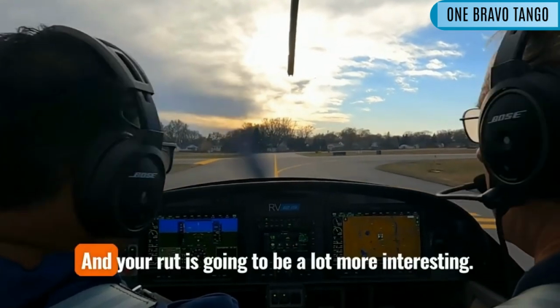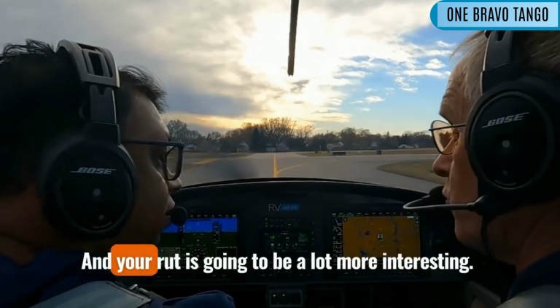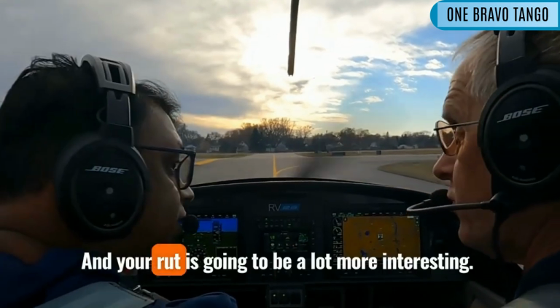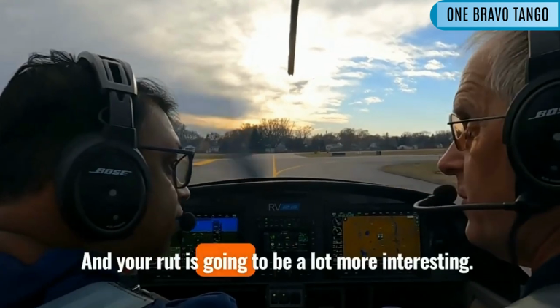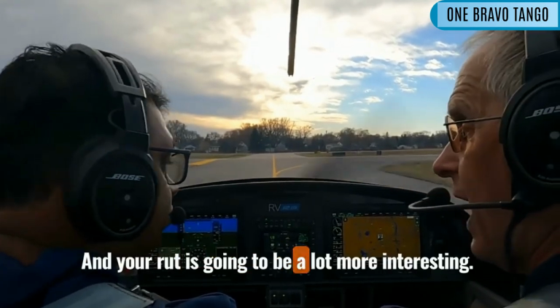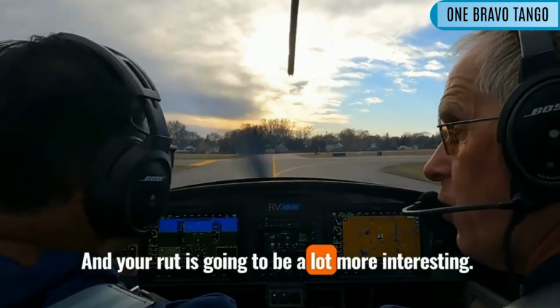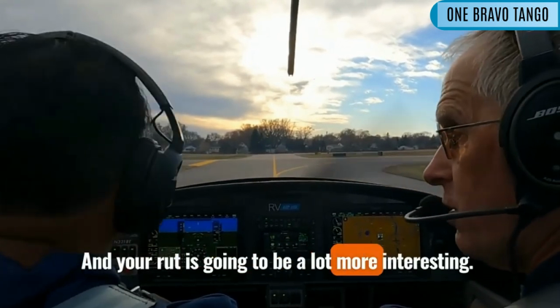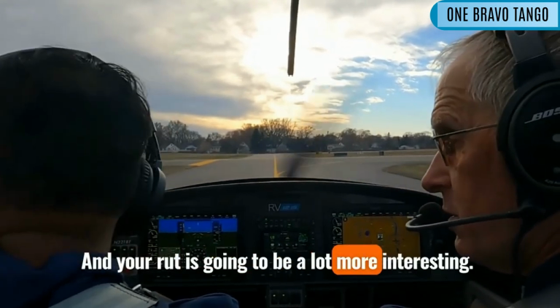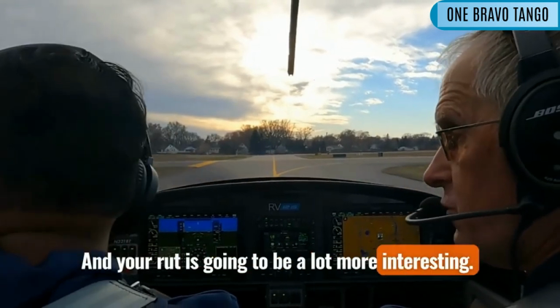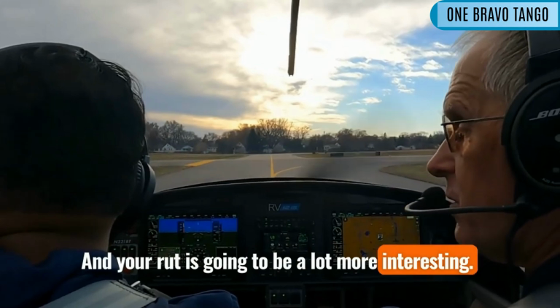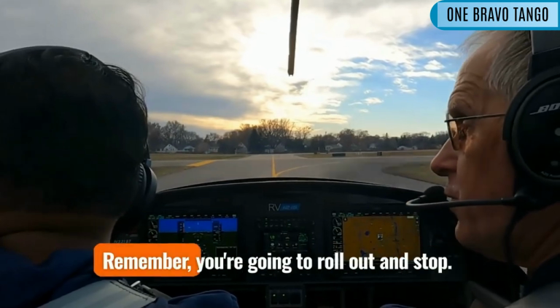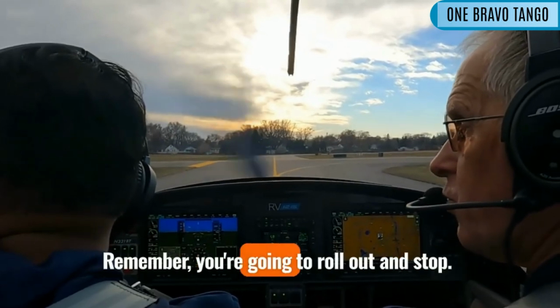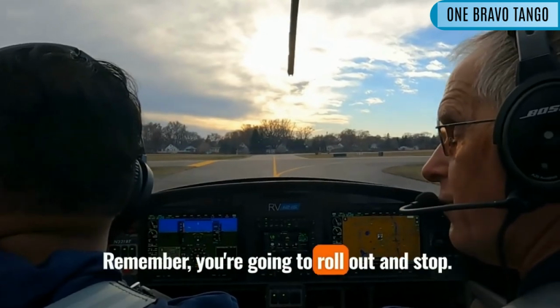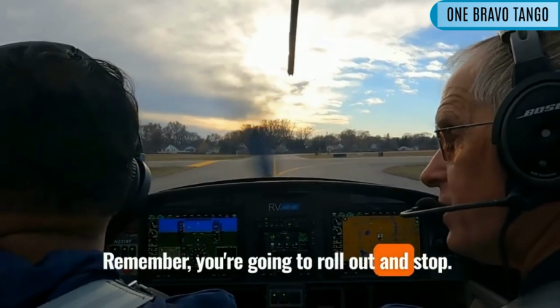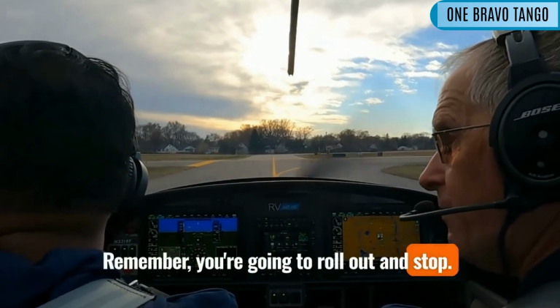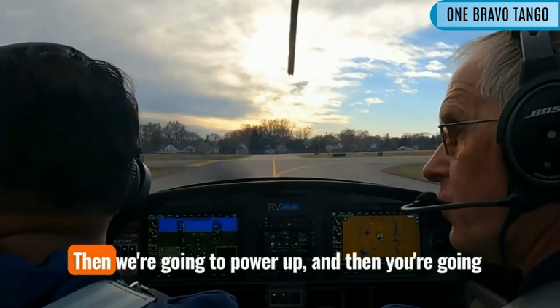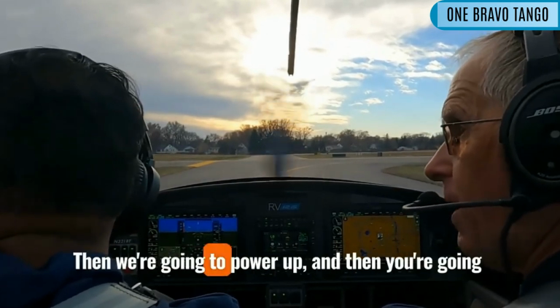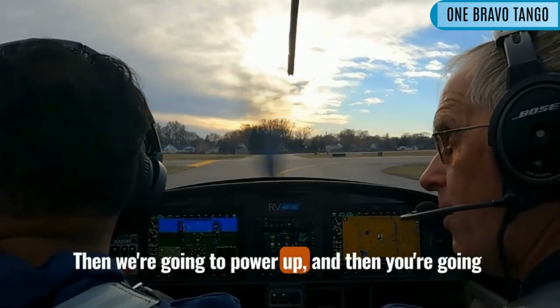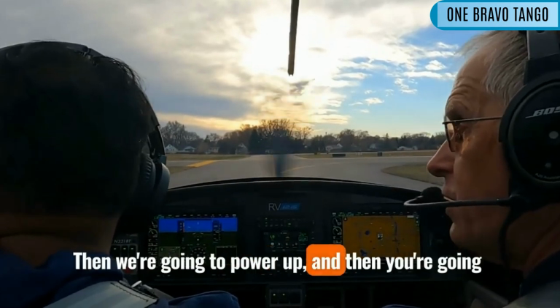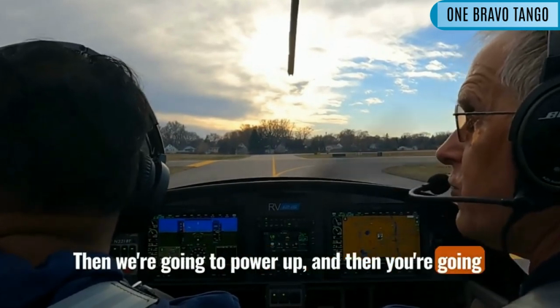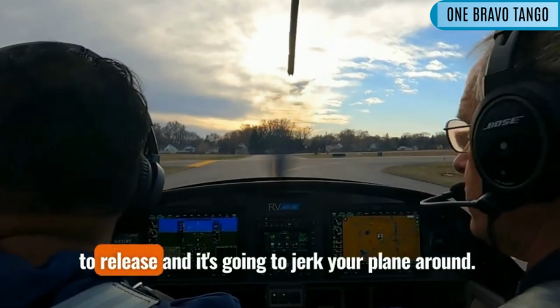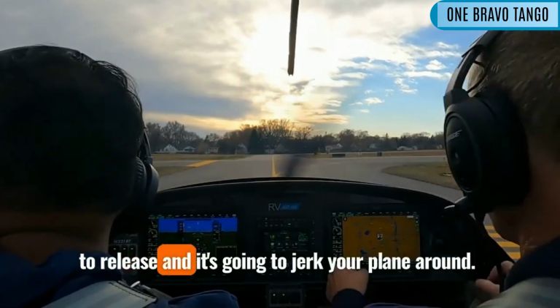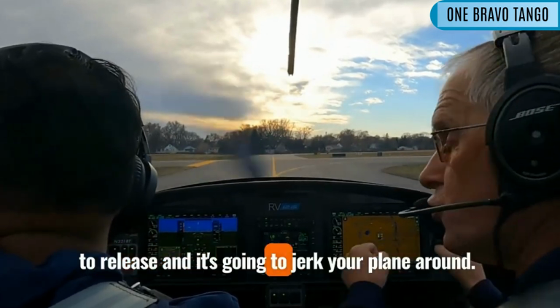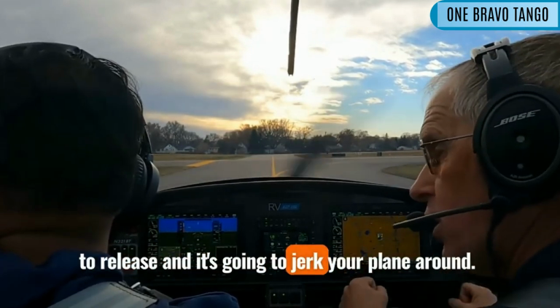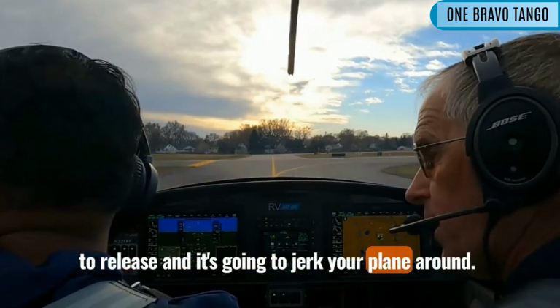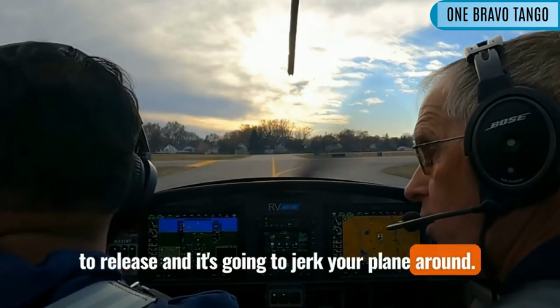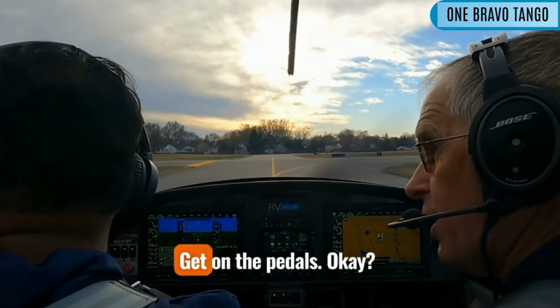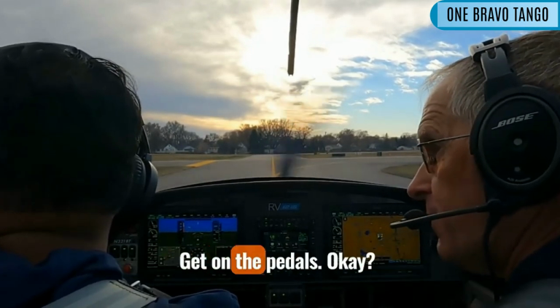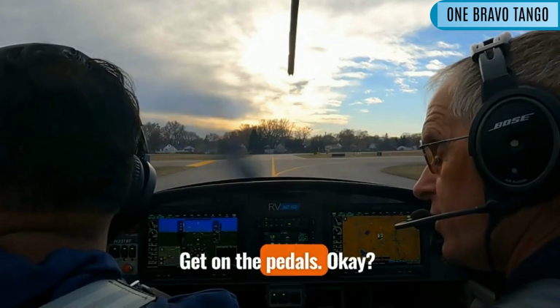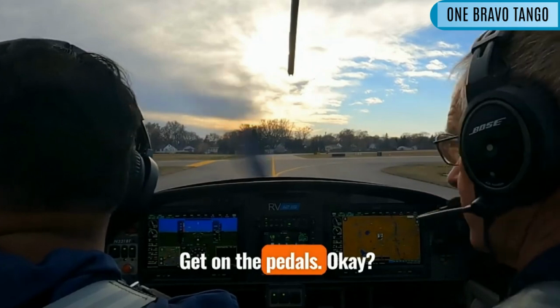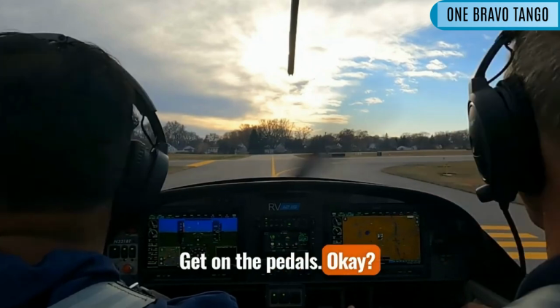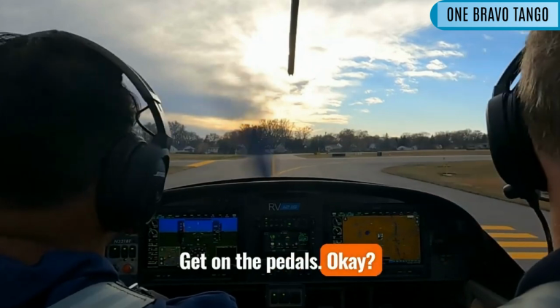Your rudder is going to be a lot more interesting. Remember, you're going to roll out and stop, then we're going to power up, and then you're going to release, and it's going to jerk the airplane around — get on the pedals.